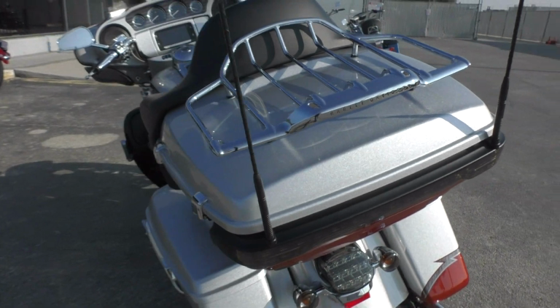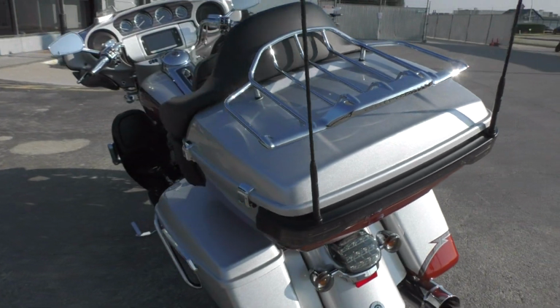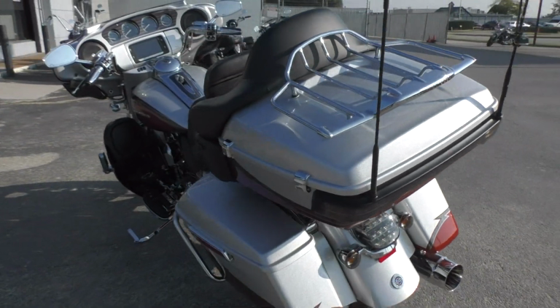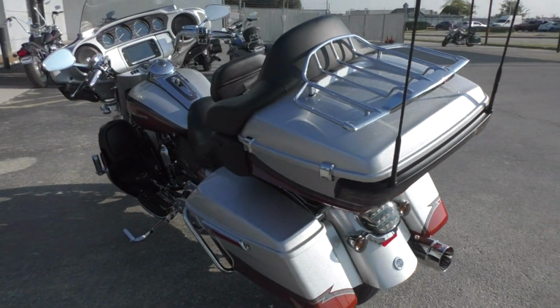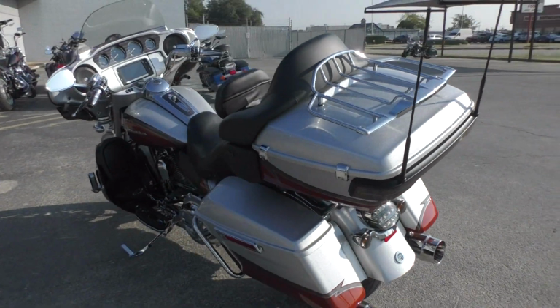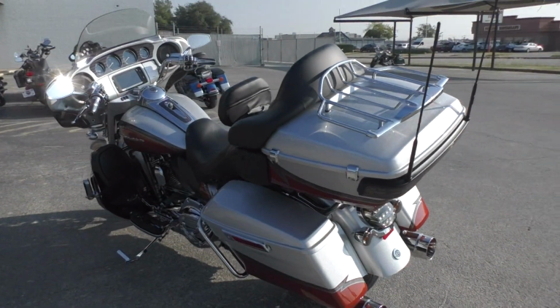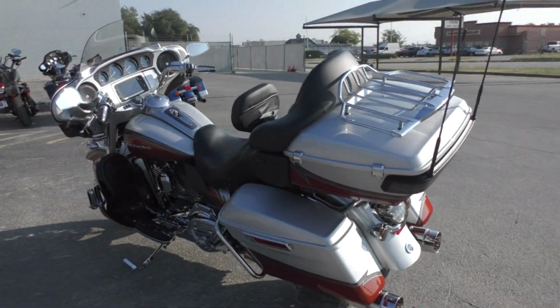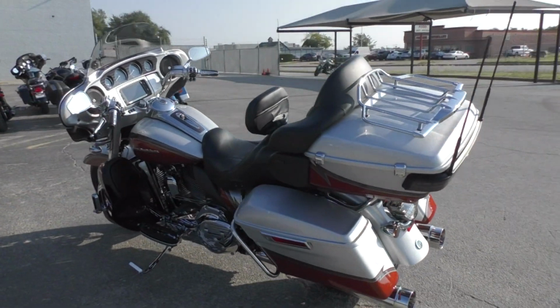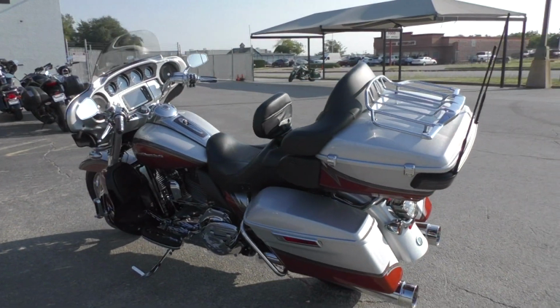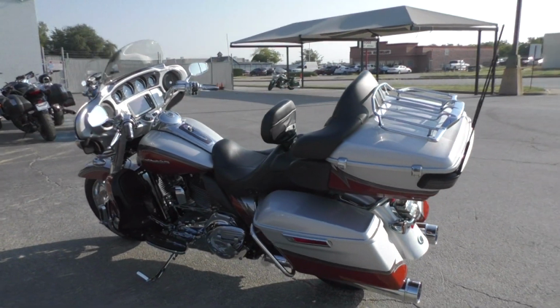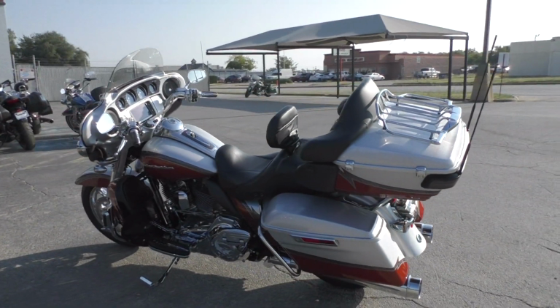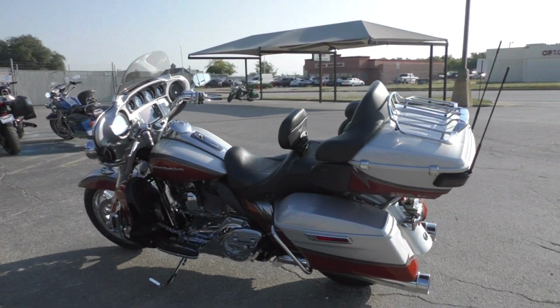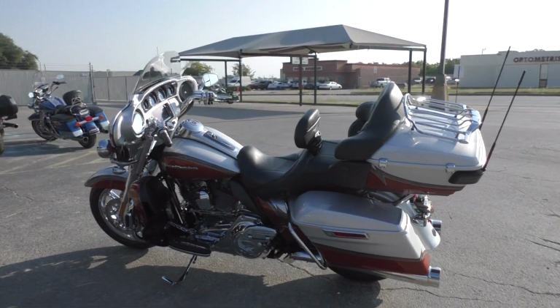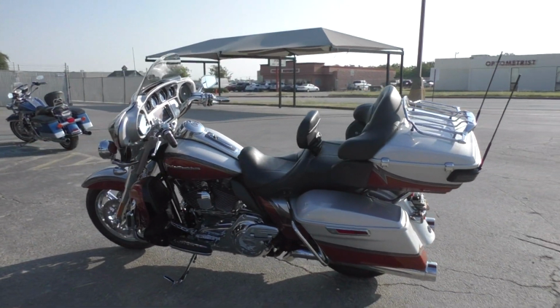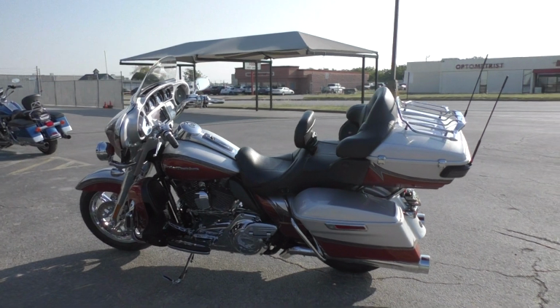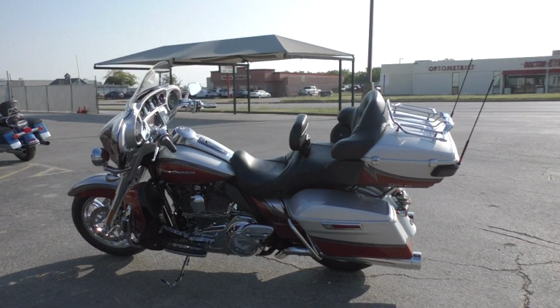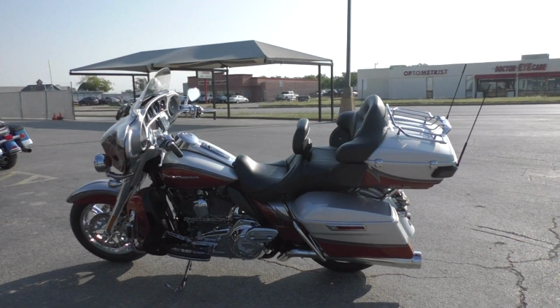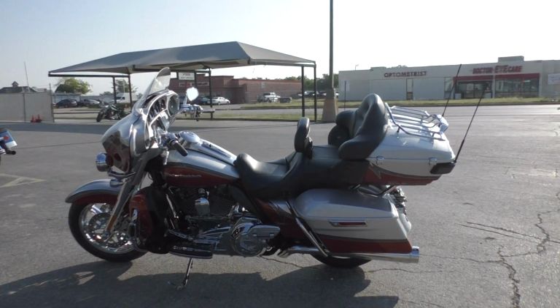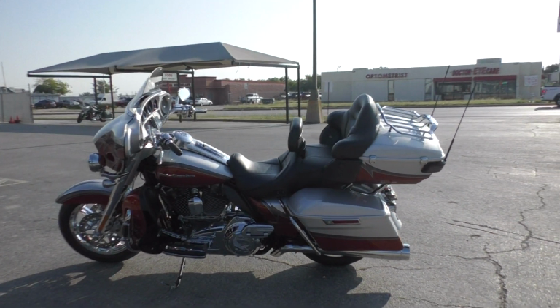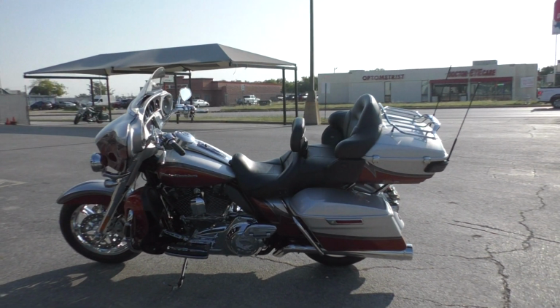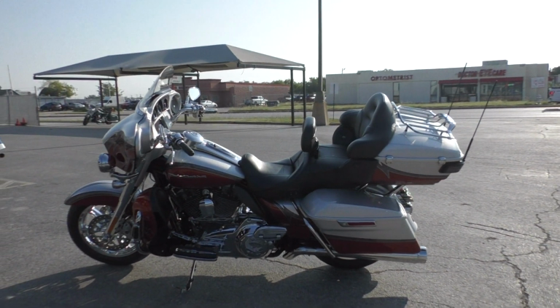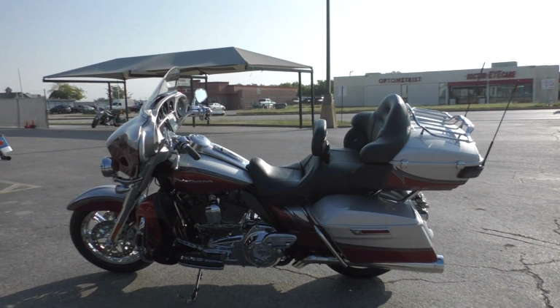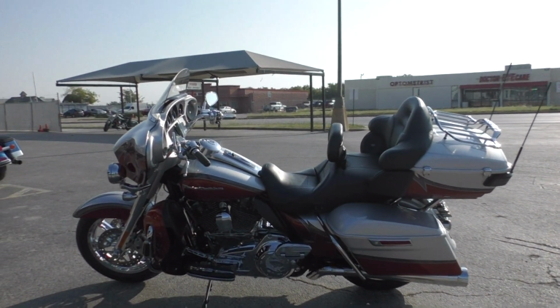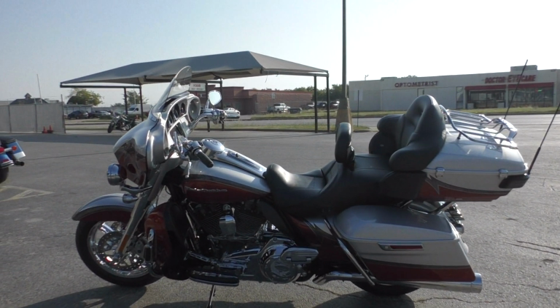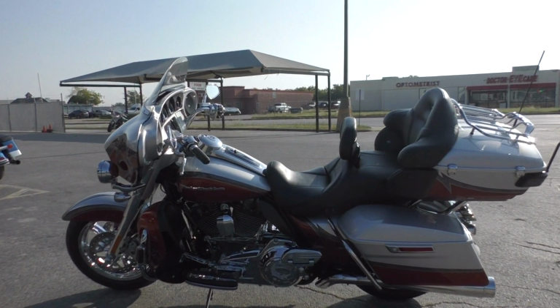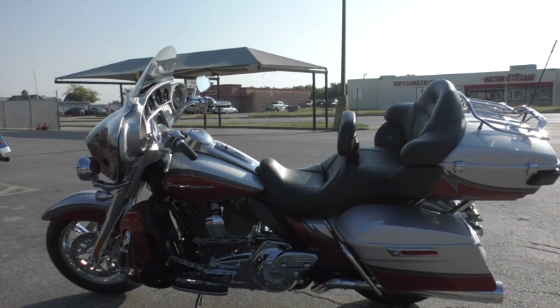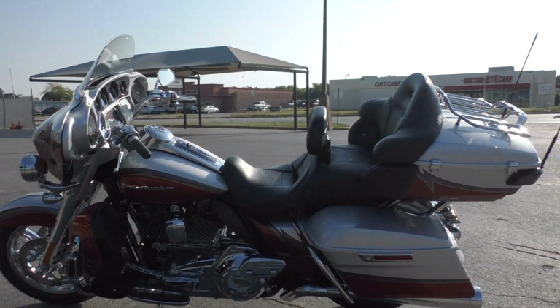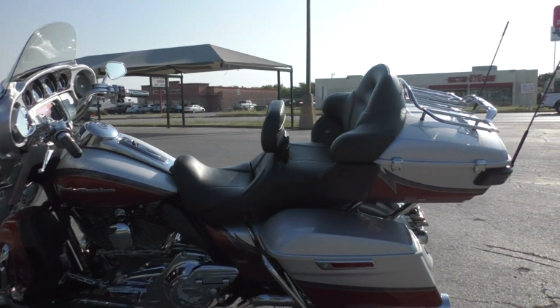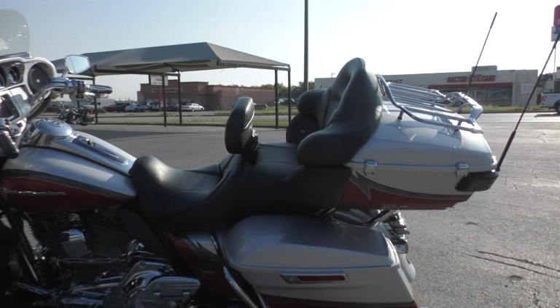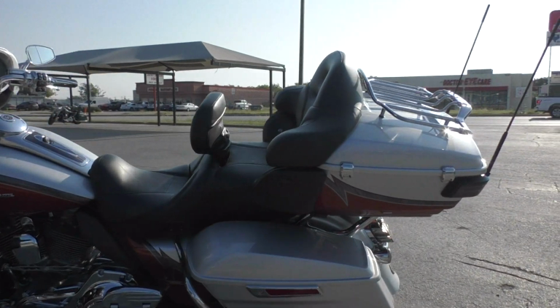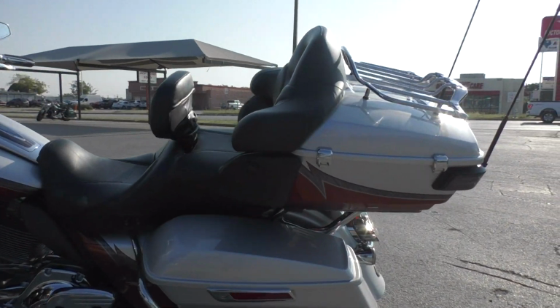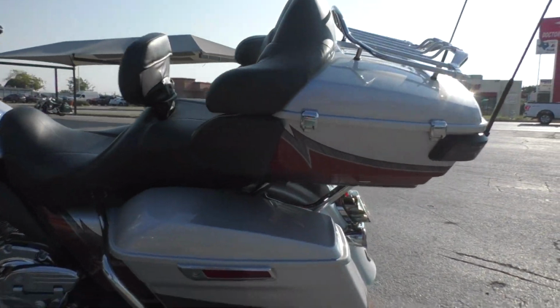It is one of our certified pre-owned motorcycles, so we do a multi-point inspection, test ride it, make sure everything's working correctly, then we give it a professional detail.